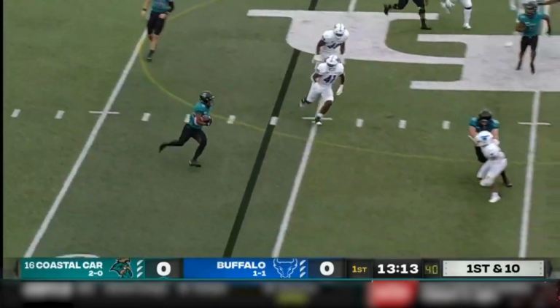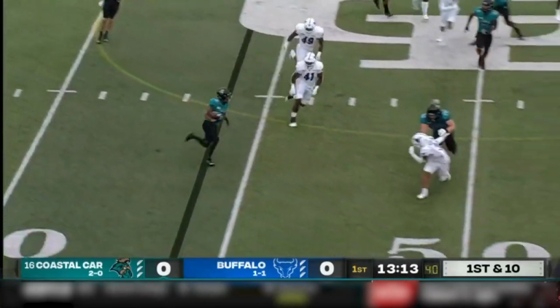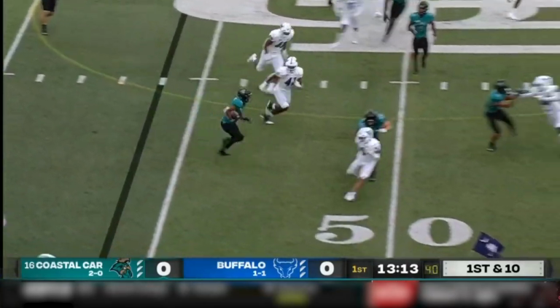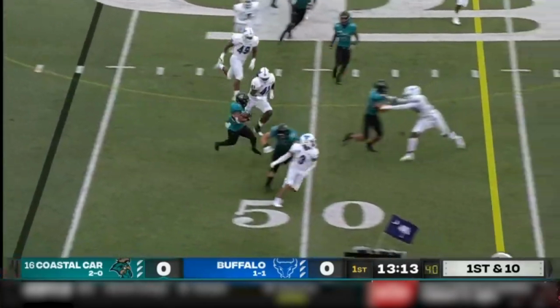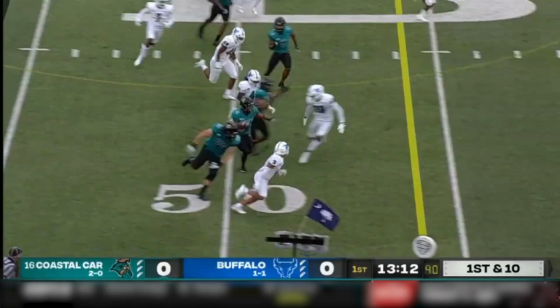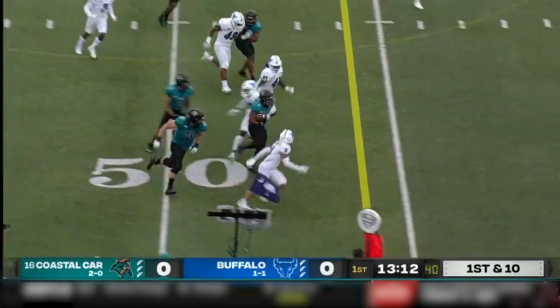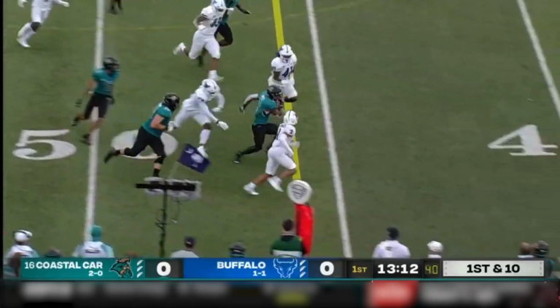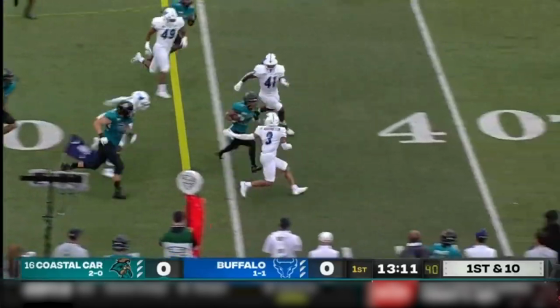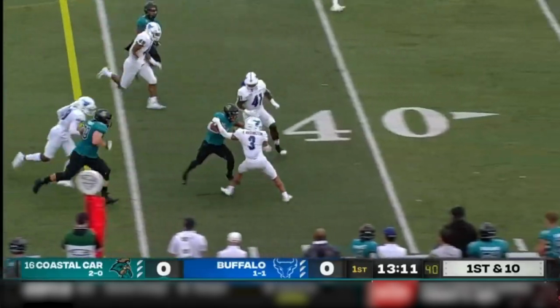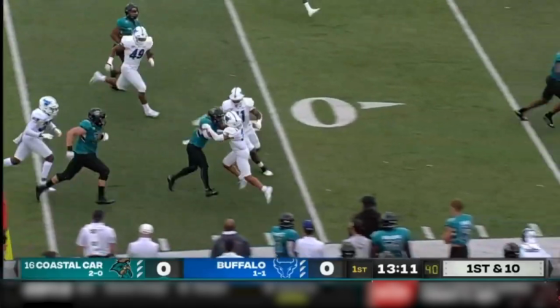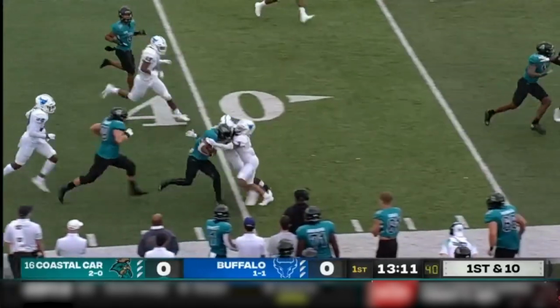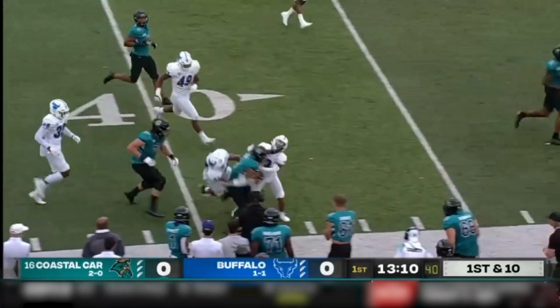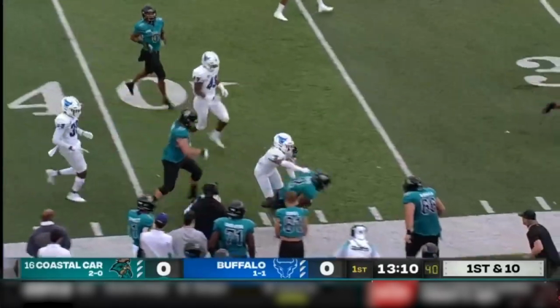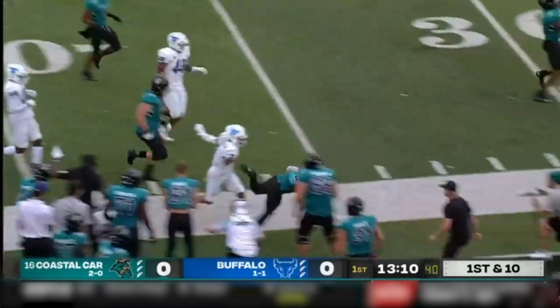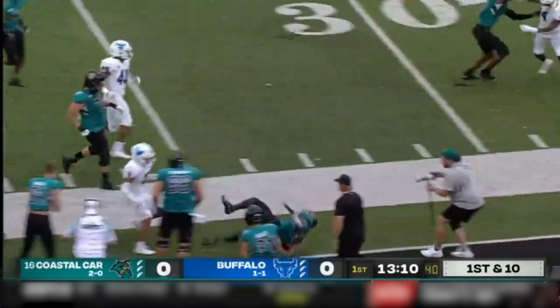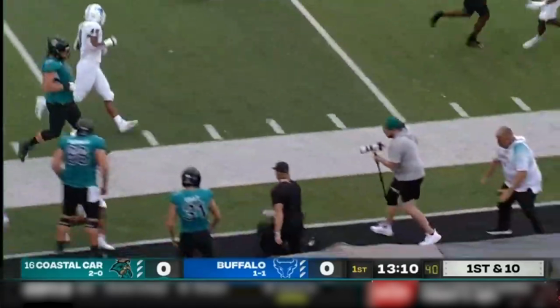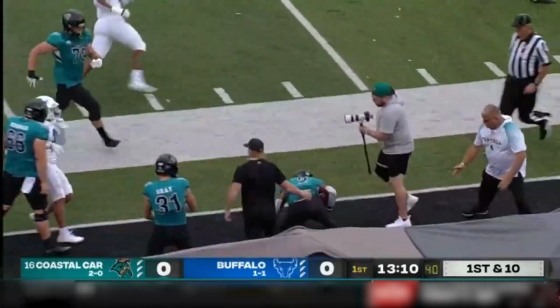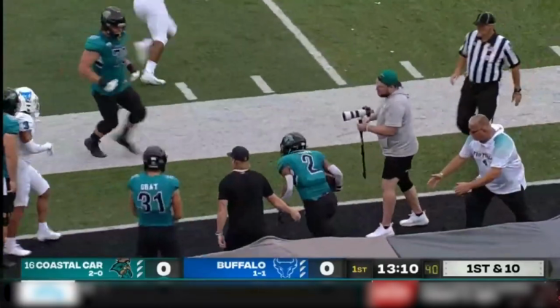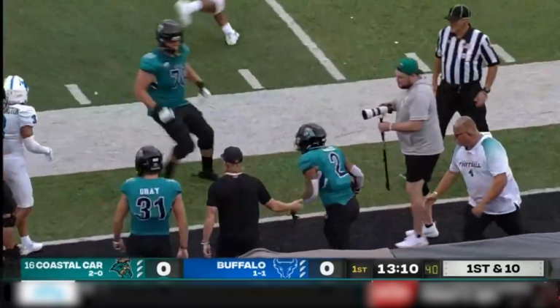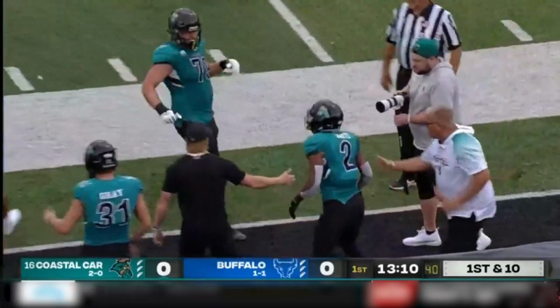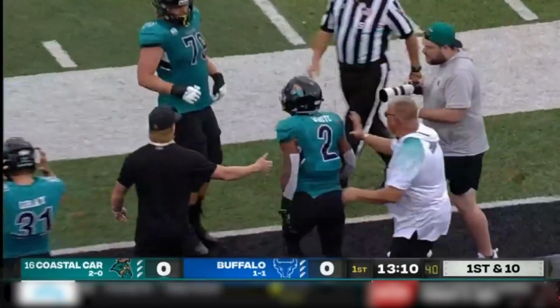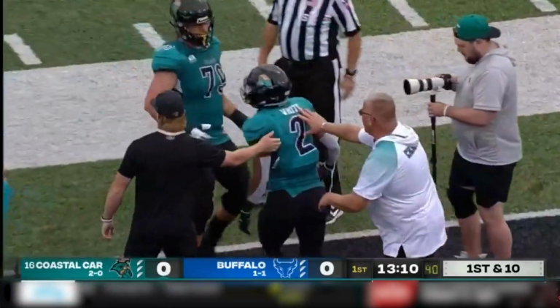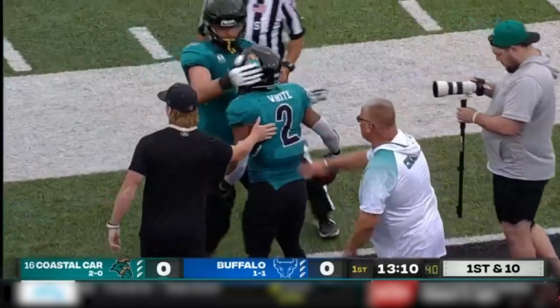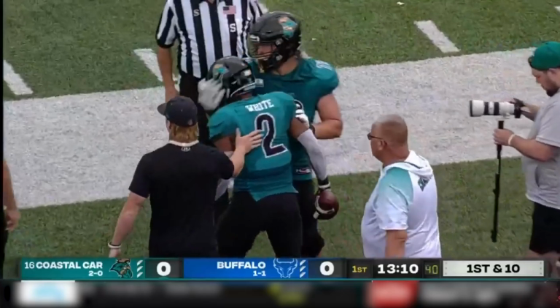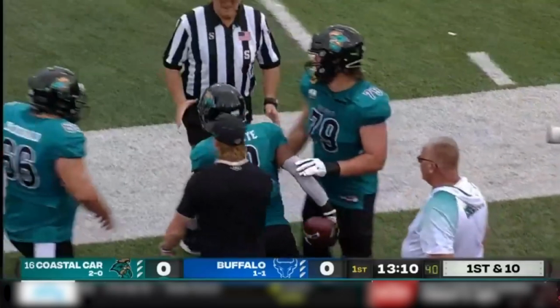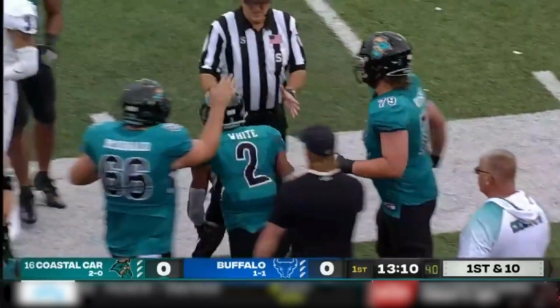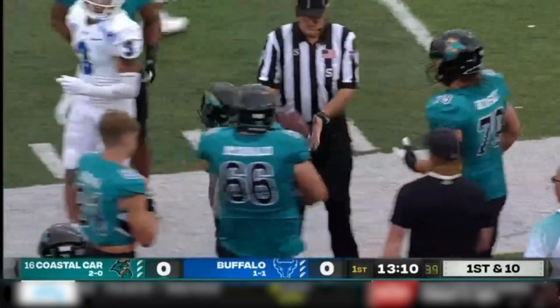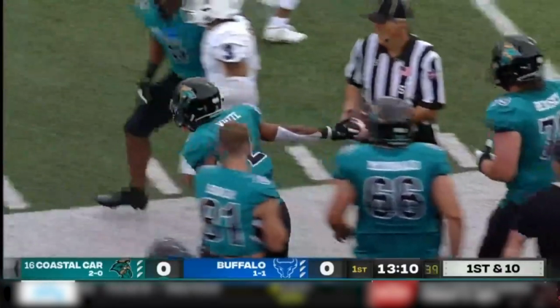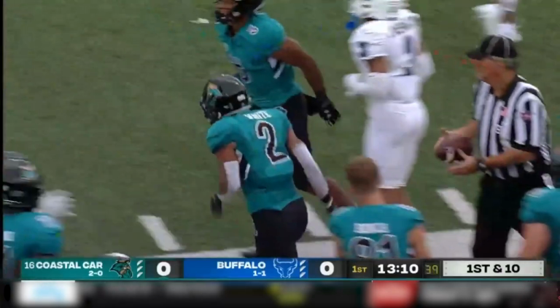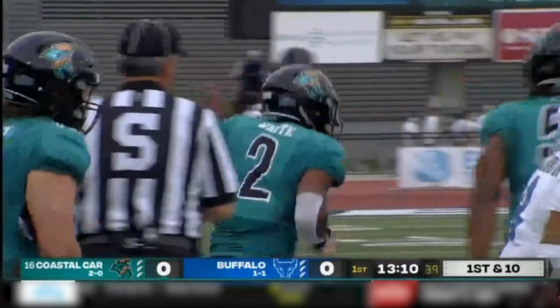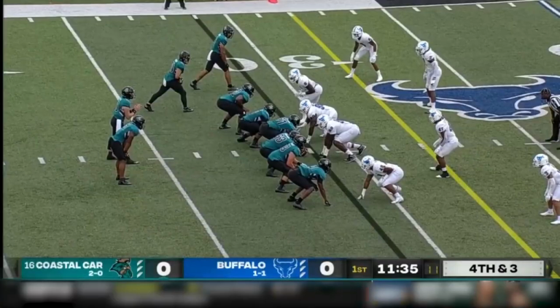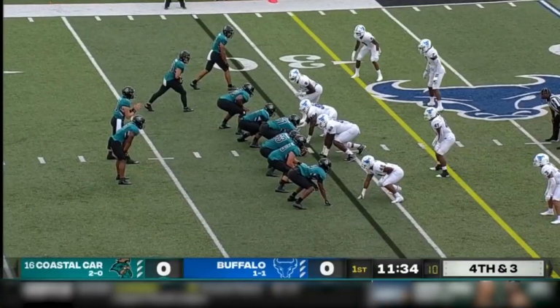There's the pitch. Reese White will get the carry and the first down. He had a career day against Kansas last week.